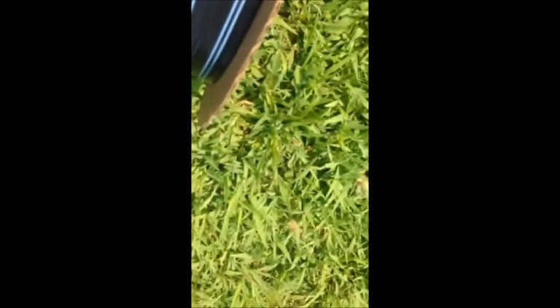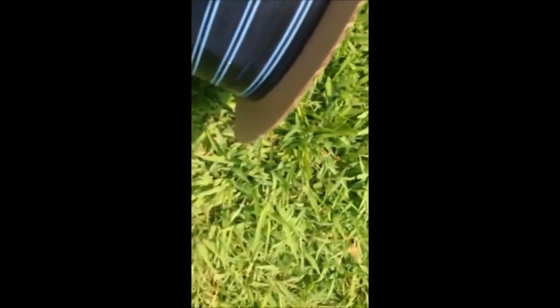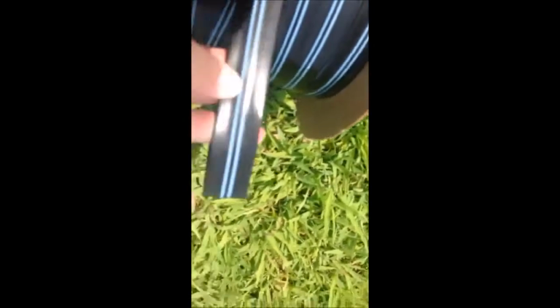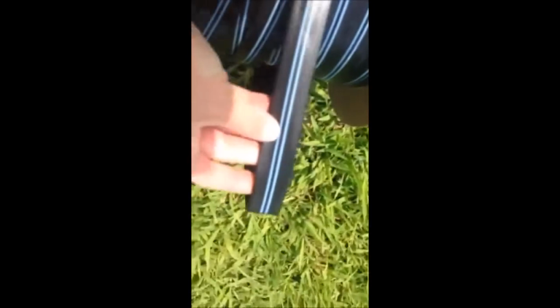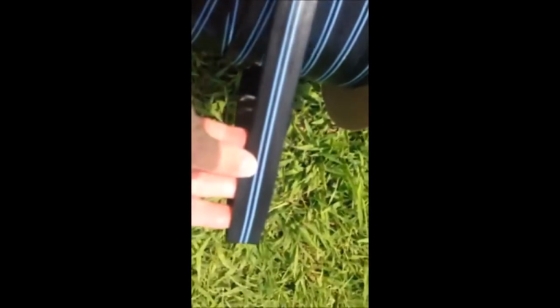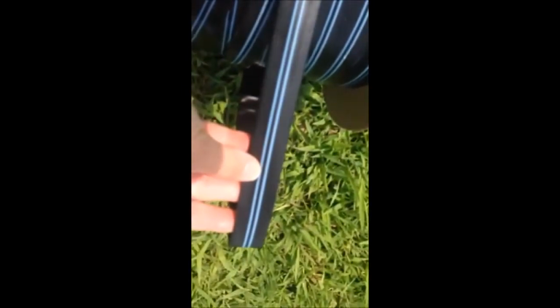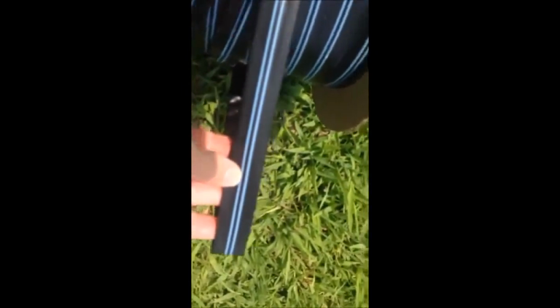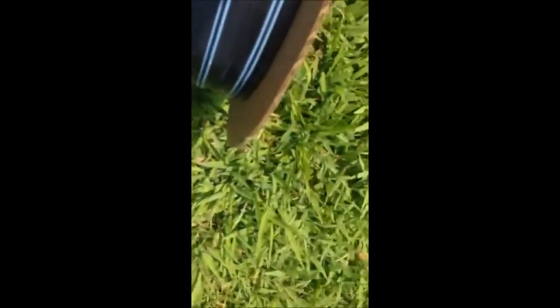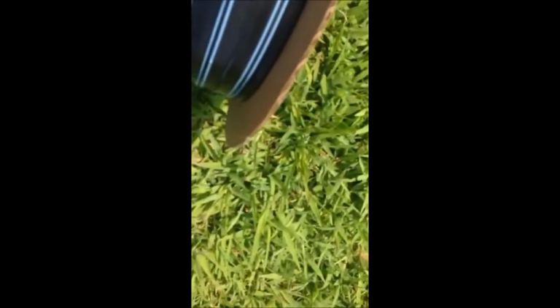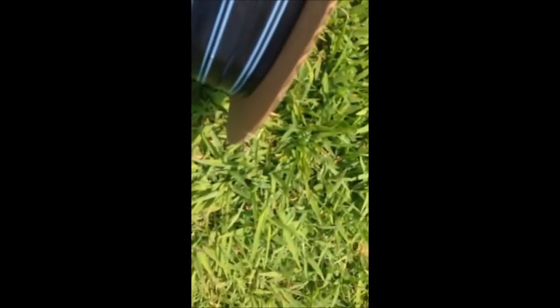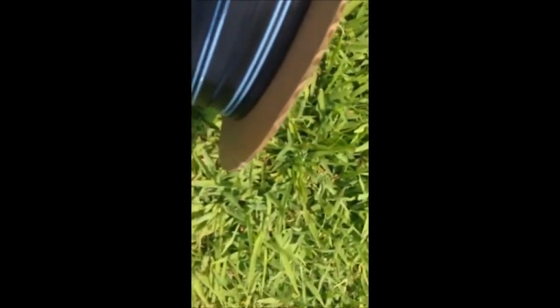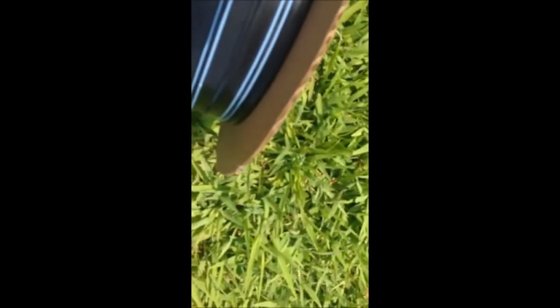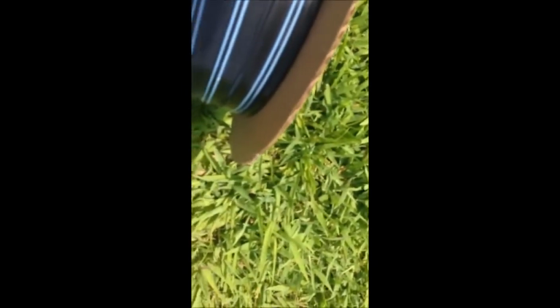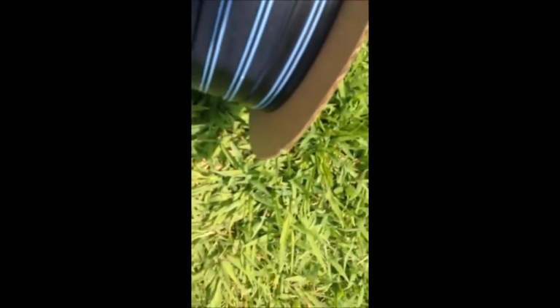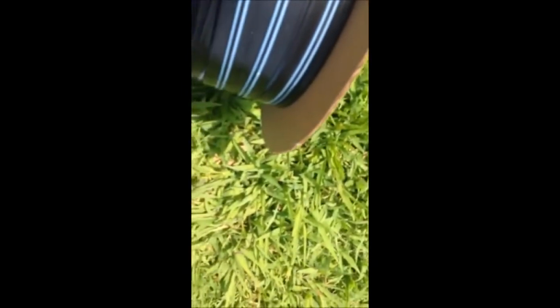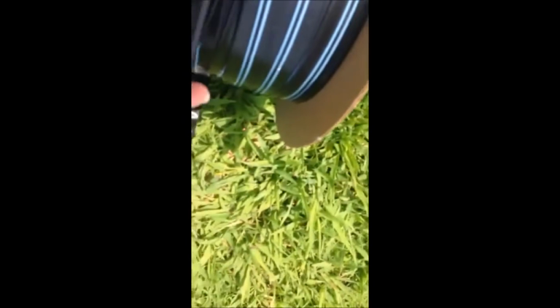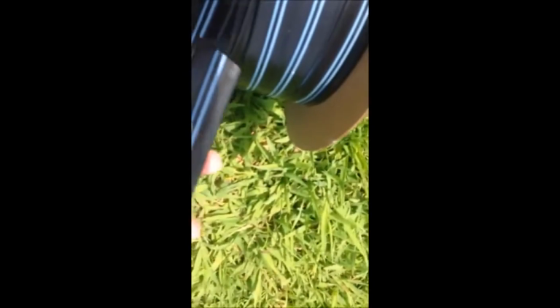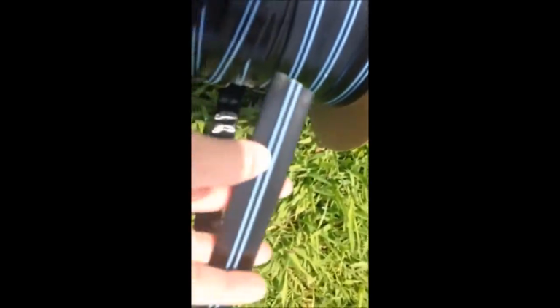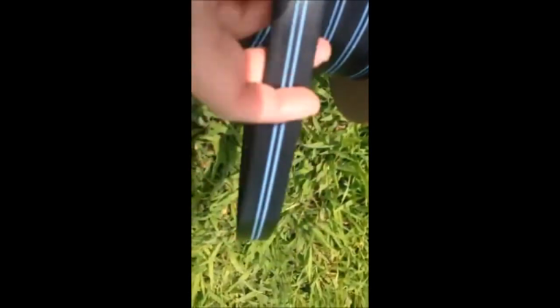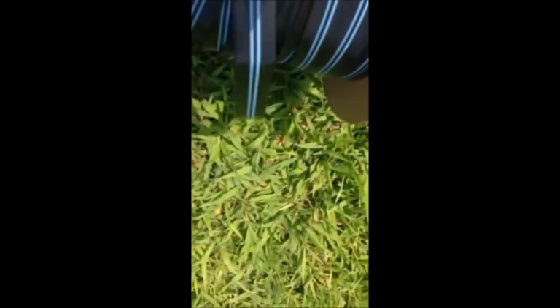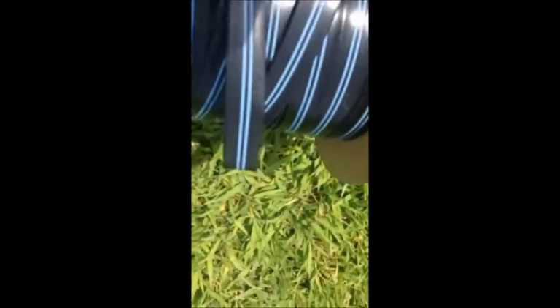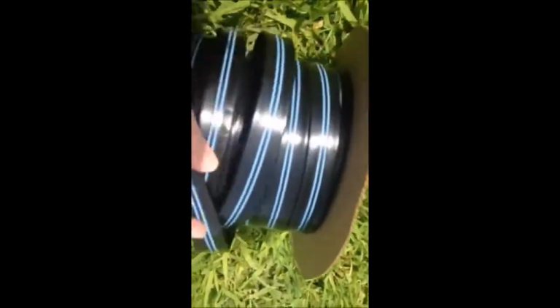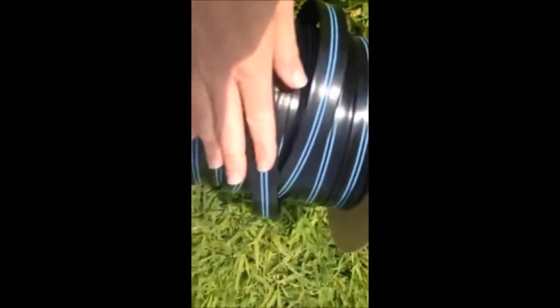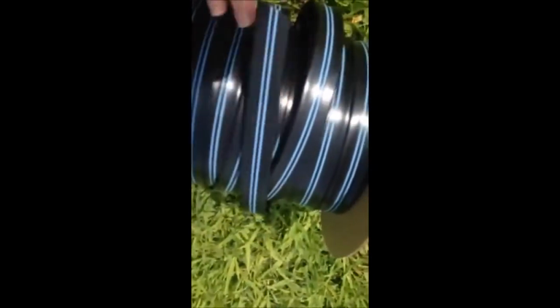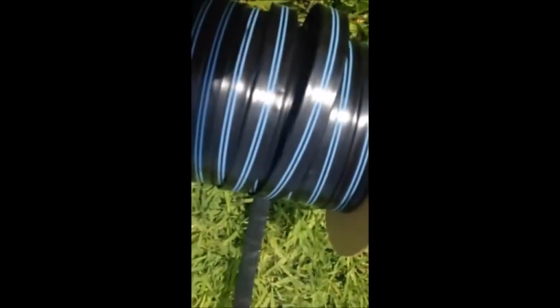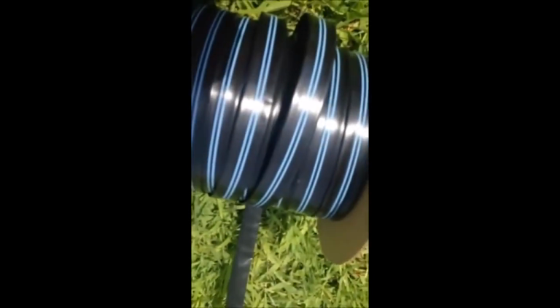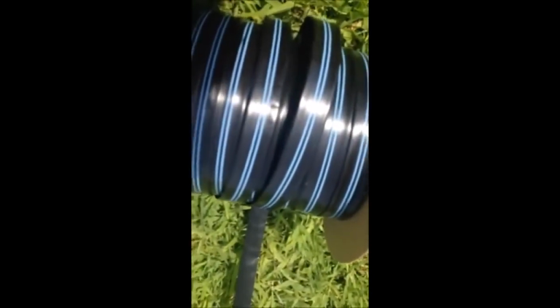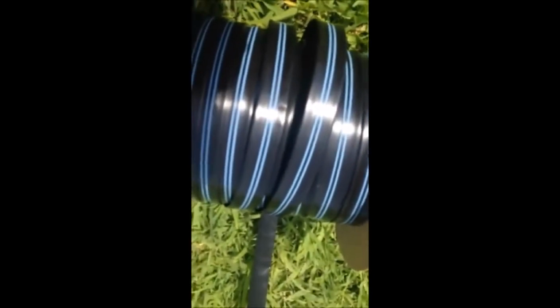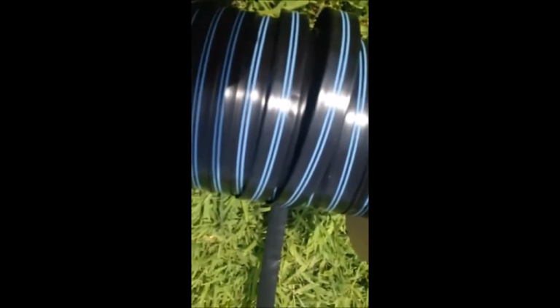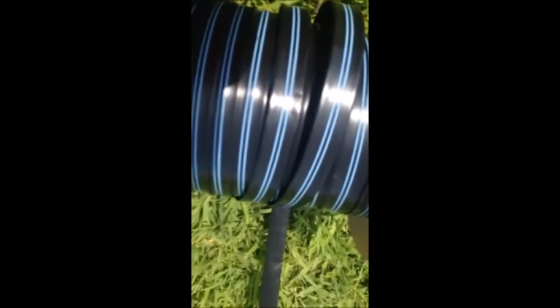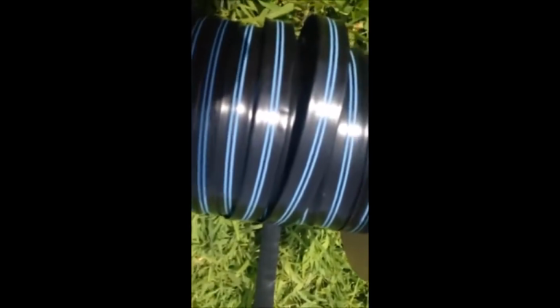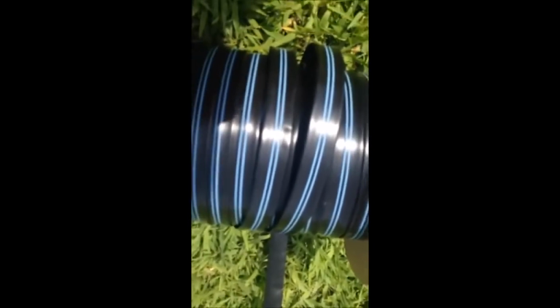The blue stripe is the side that has the drippers. There are small slits built into the tape. You do not want to cut holes or puncture holes into the tape — that will not work.